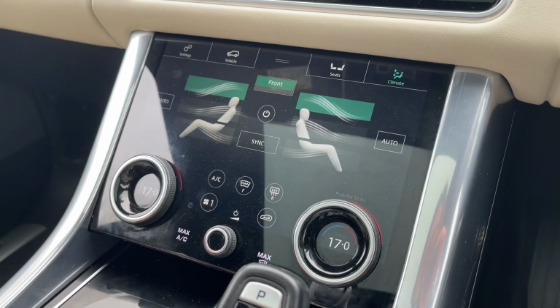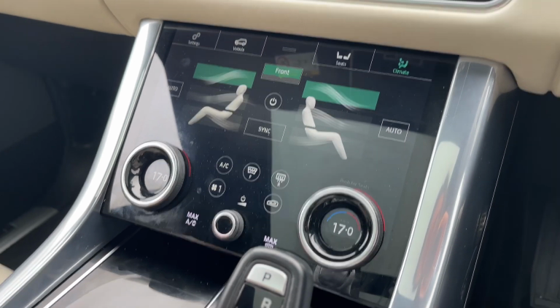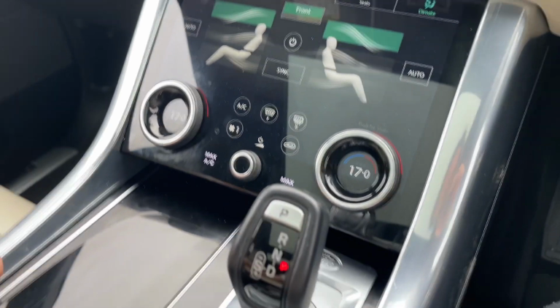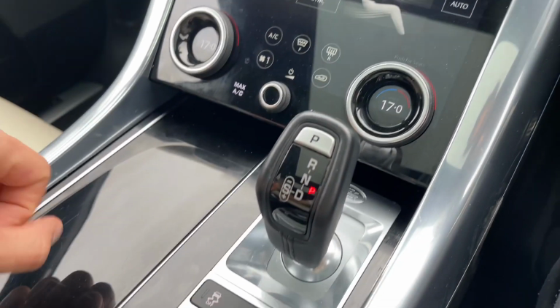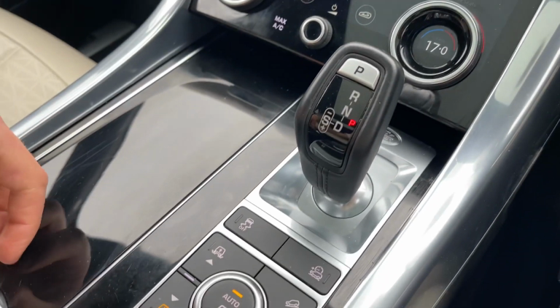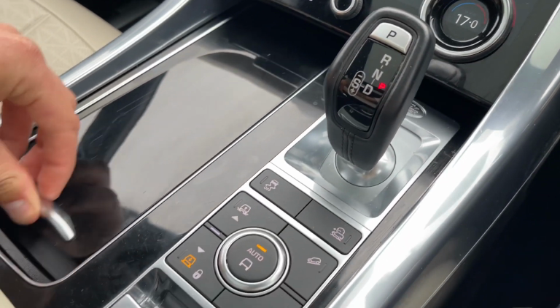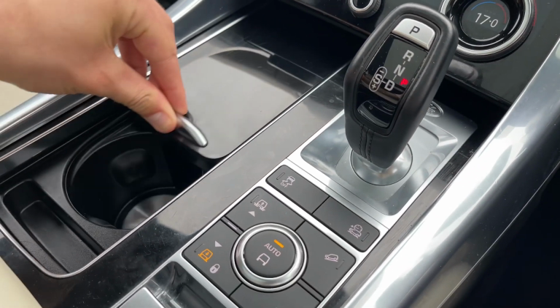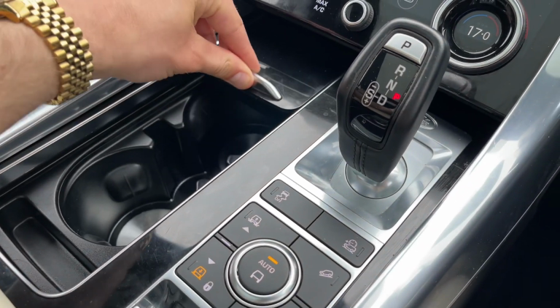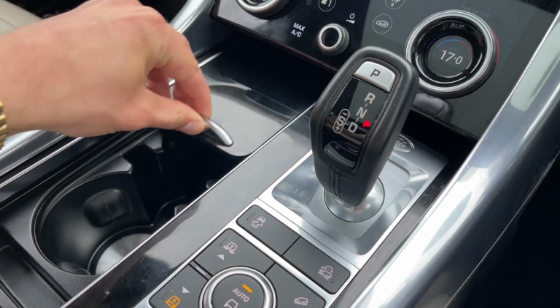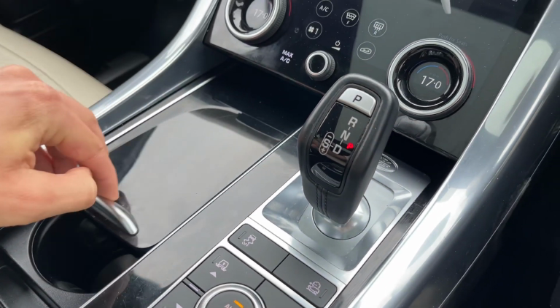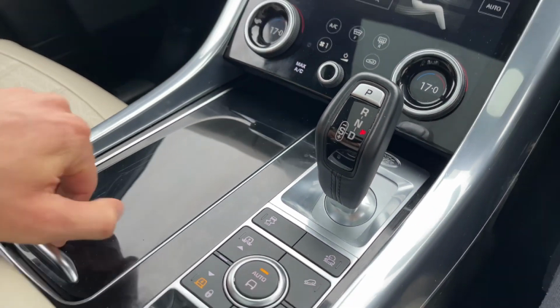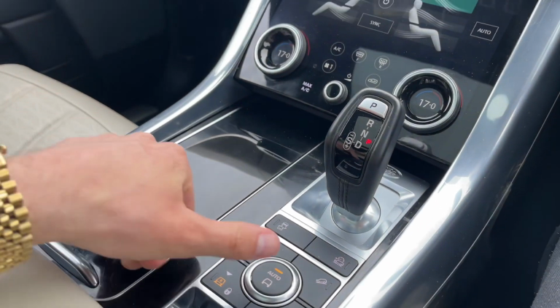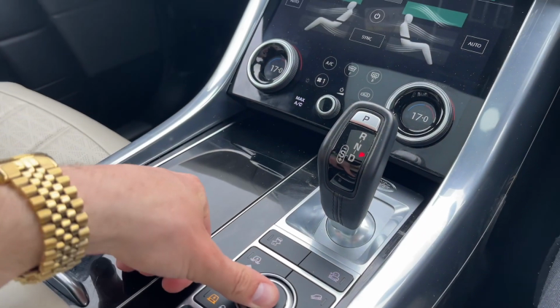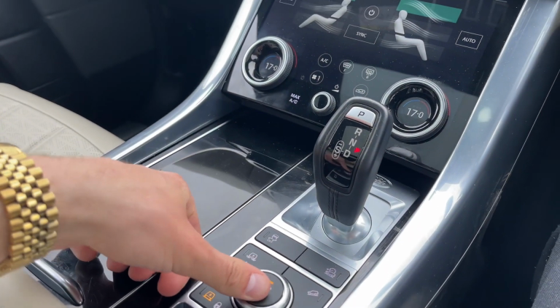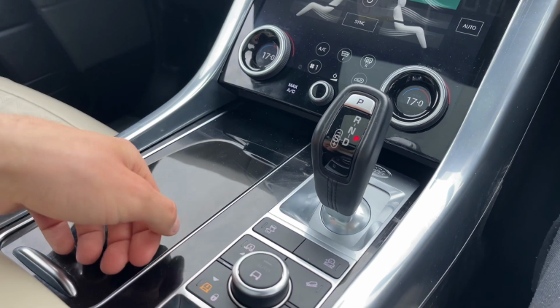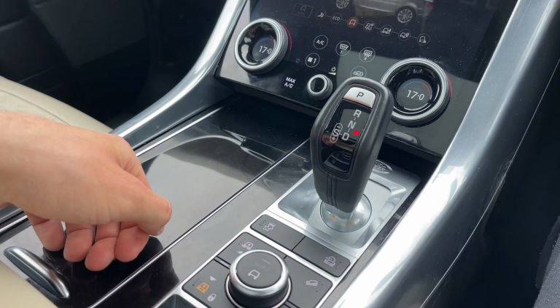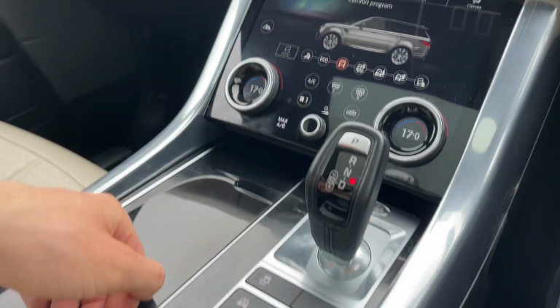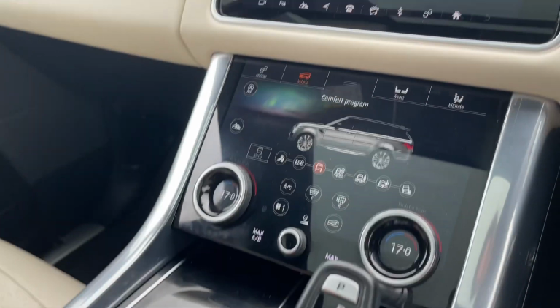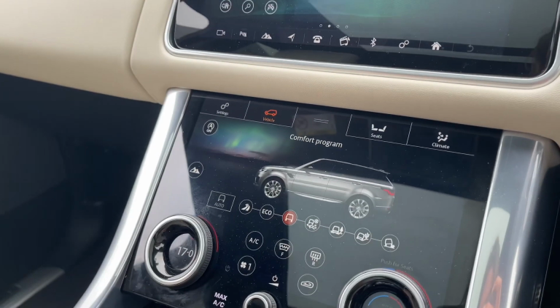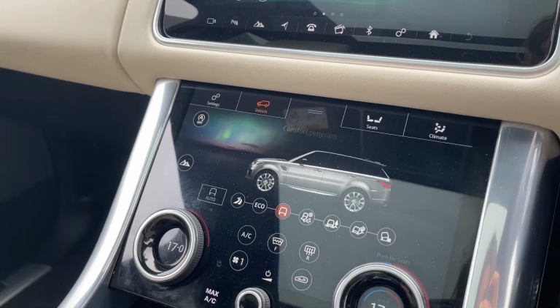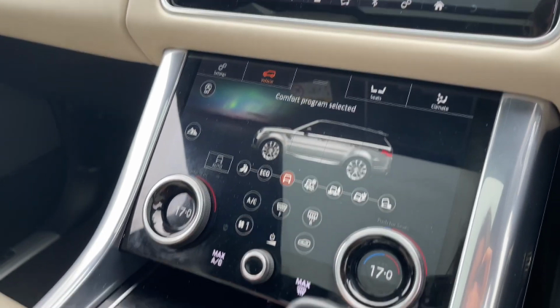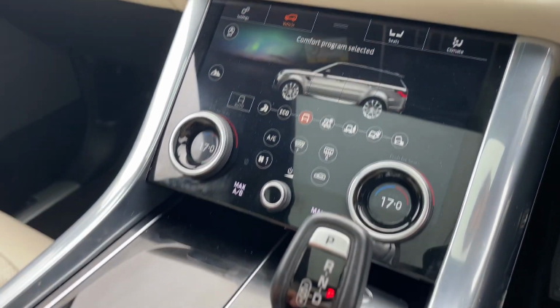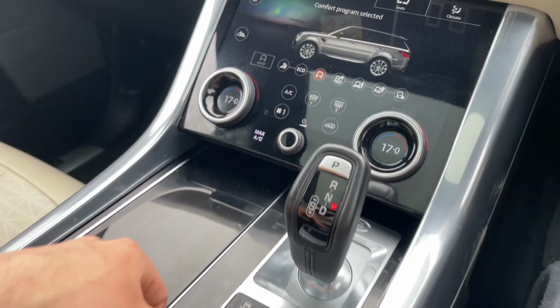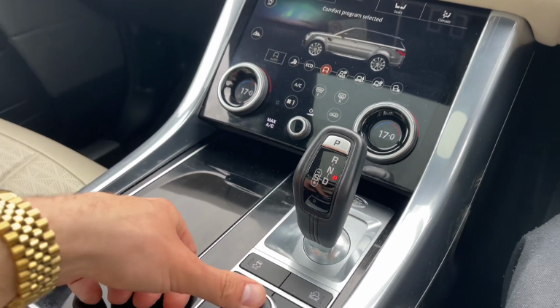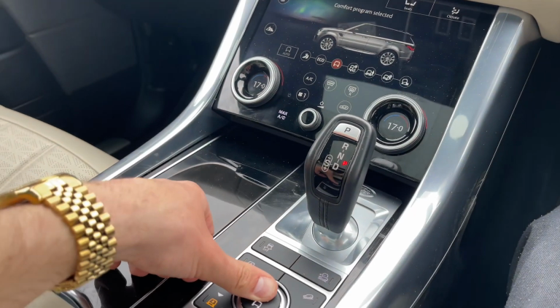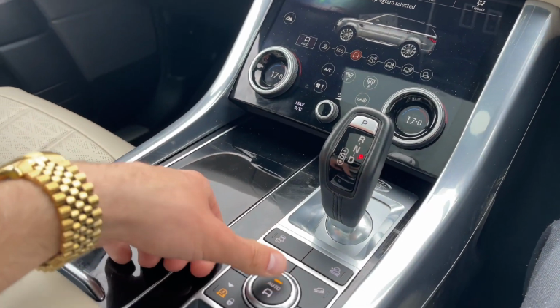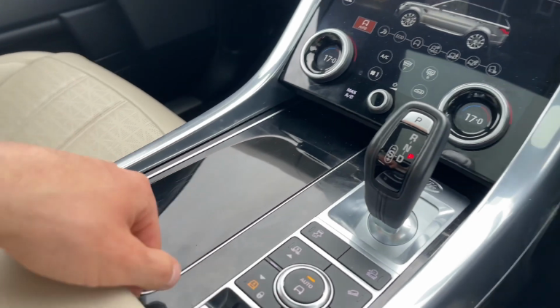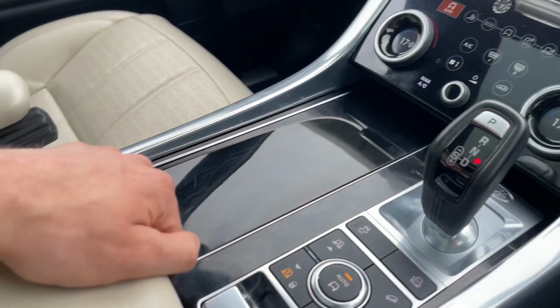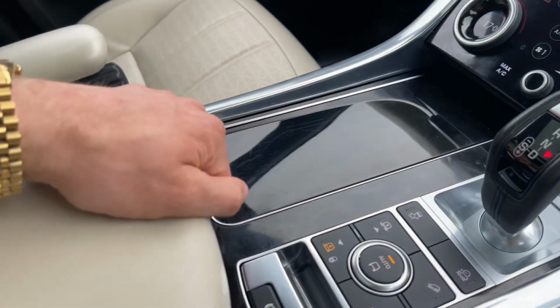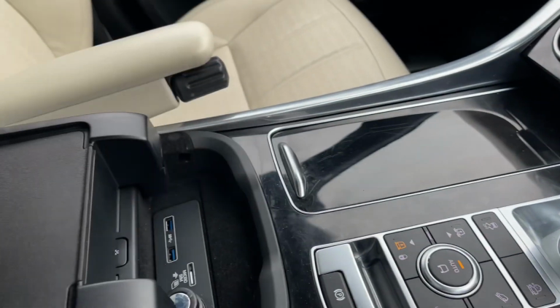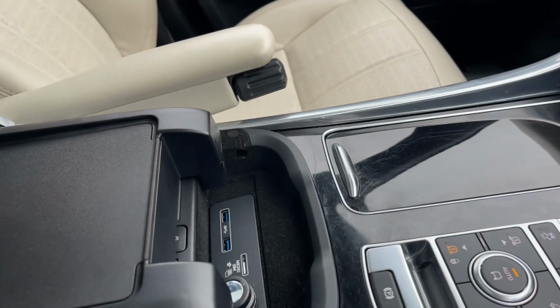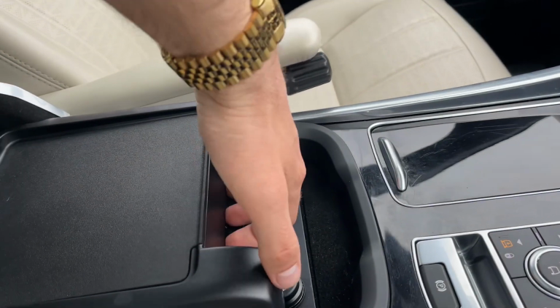Moving down, the exquisite centre console offers premium materials and Land Rover's legendary terrain response system. Convenient cup holders are on standby, as is refrigerated storage and charging ports located under the white leather armrest.